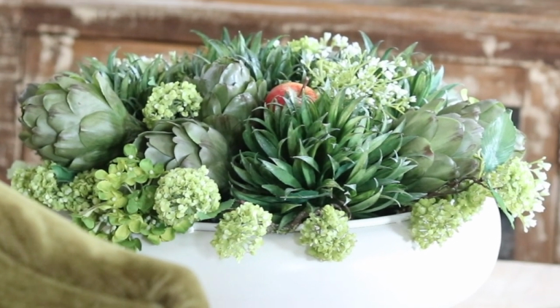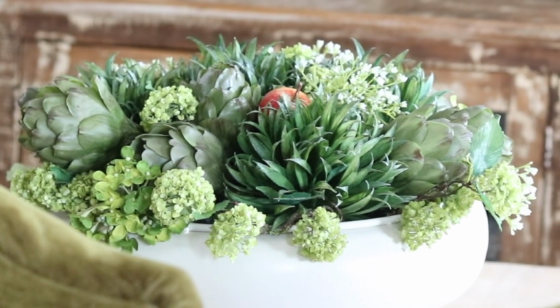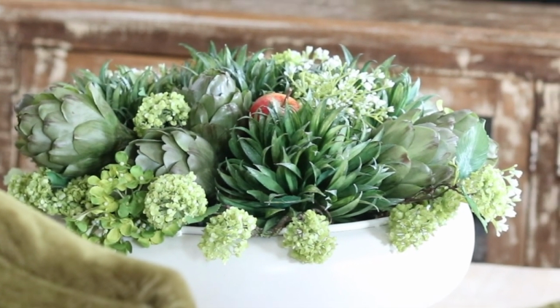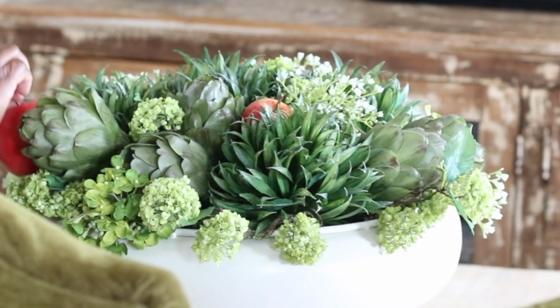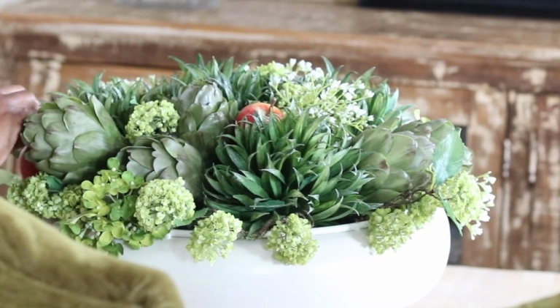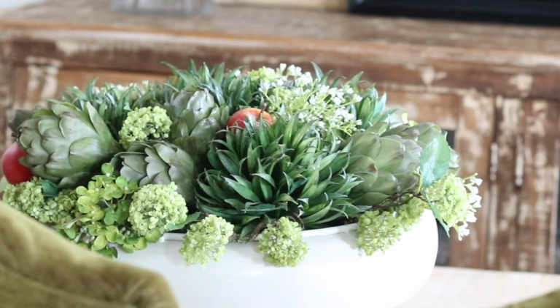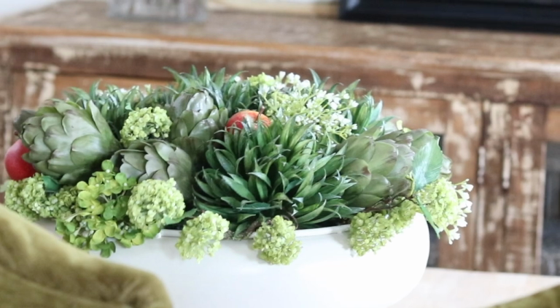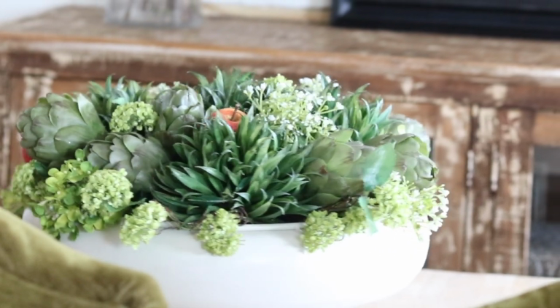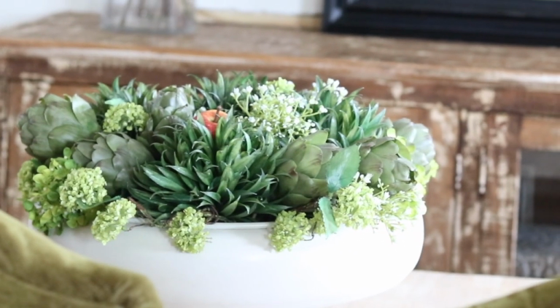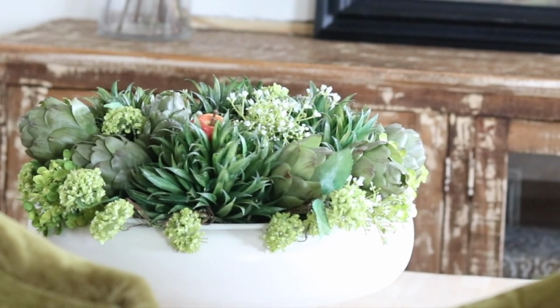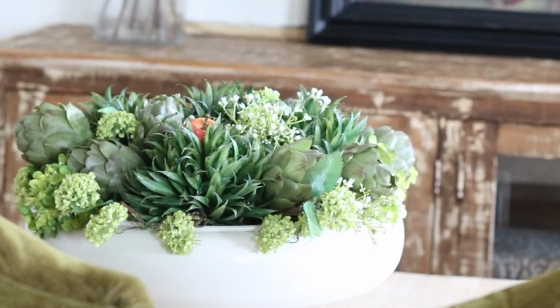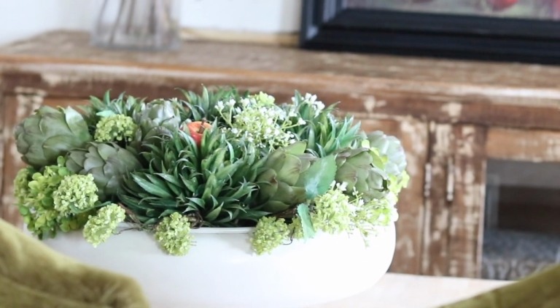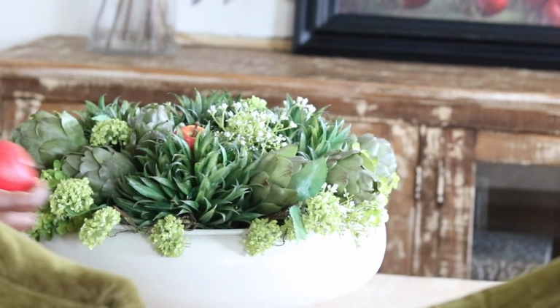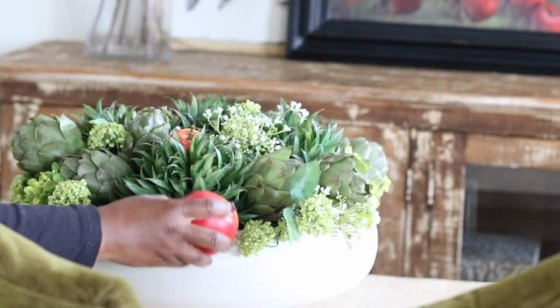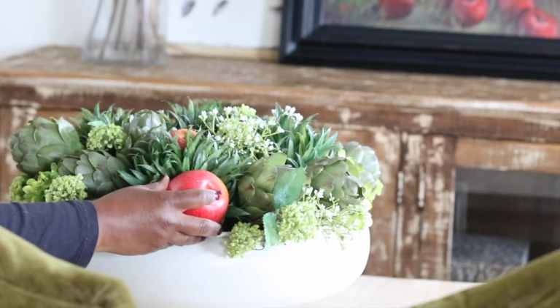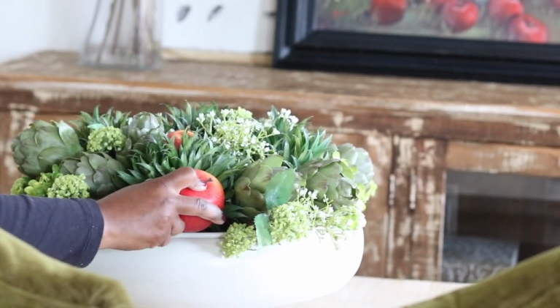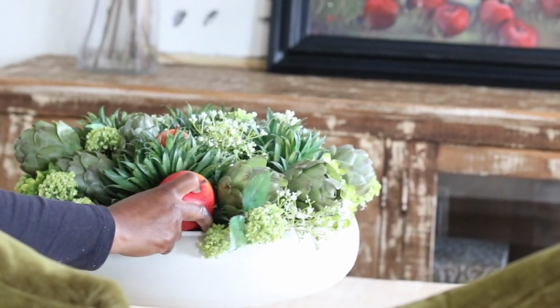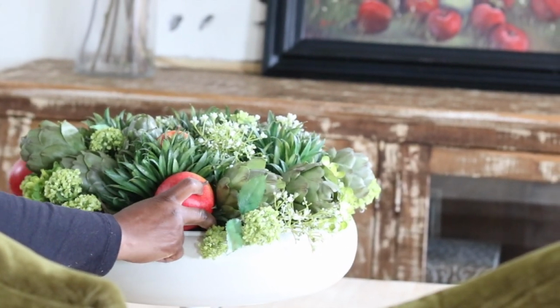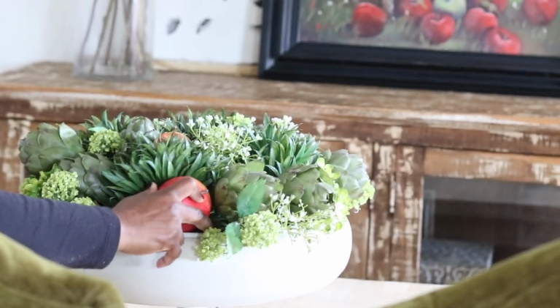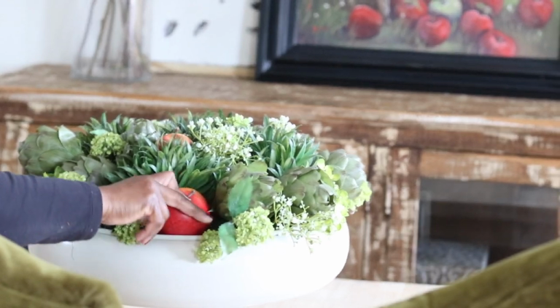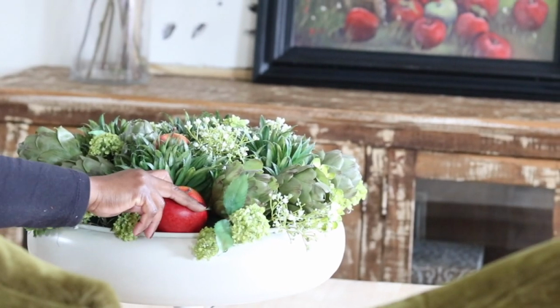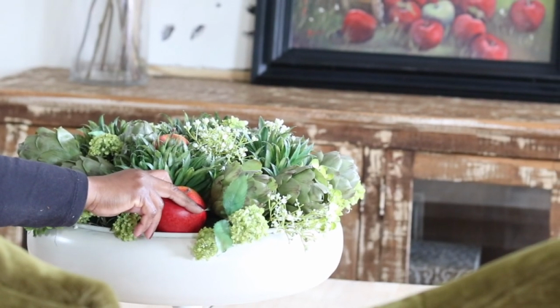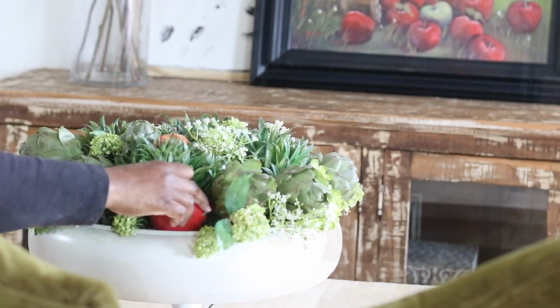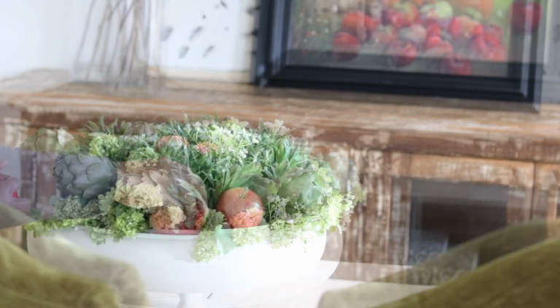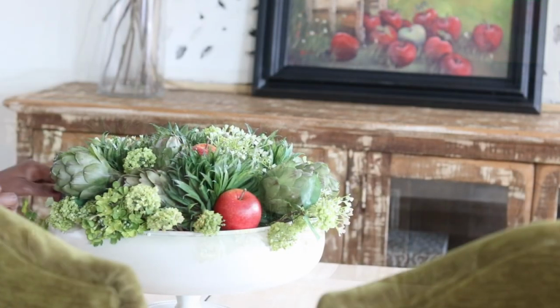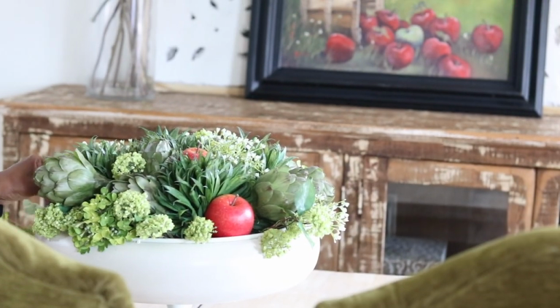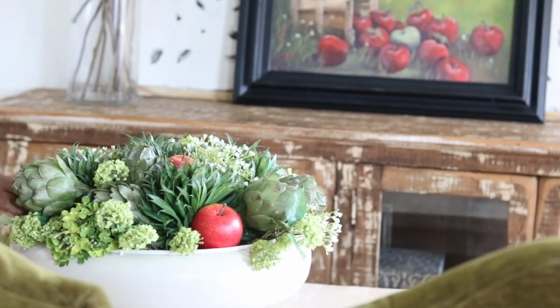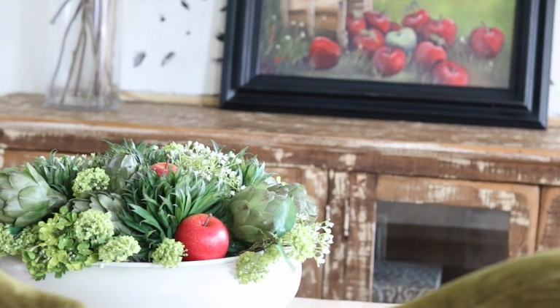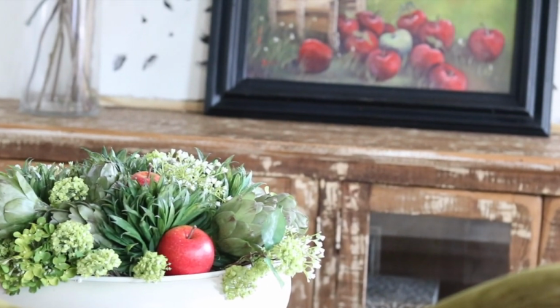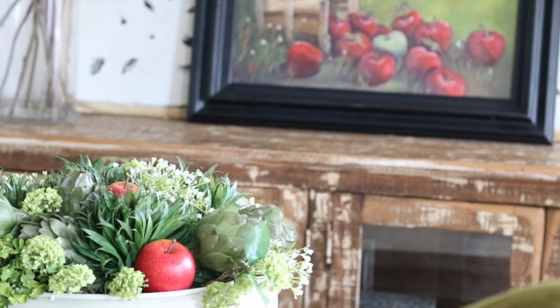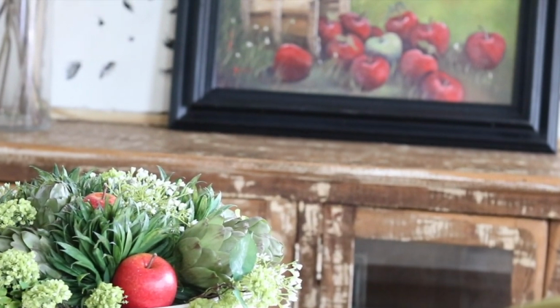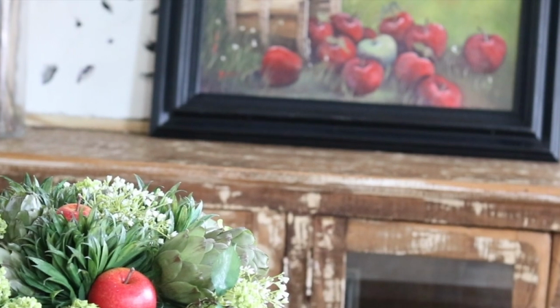Bring that right over to the table so you have your centerpiece that is very fall fresh, along with your beautiful oil painting or artwork that is sitting in the background.